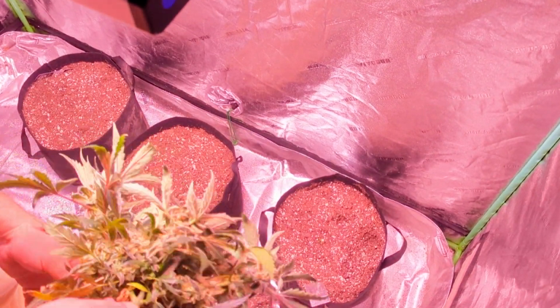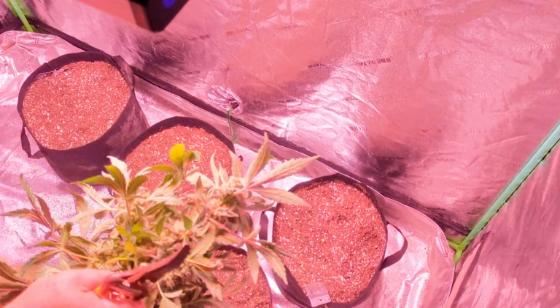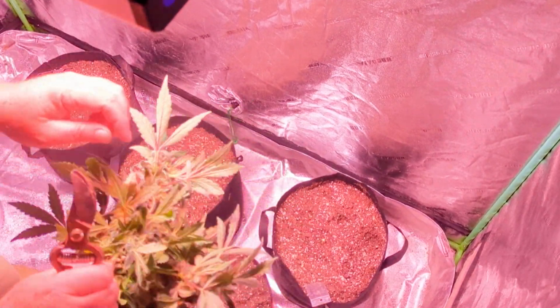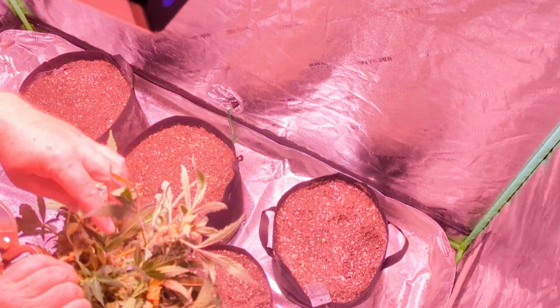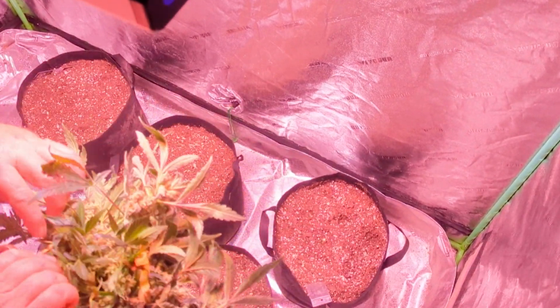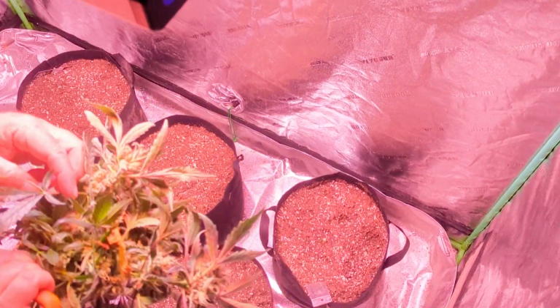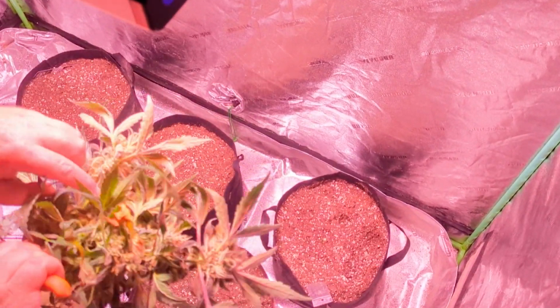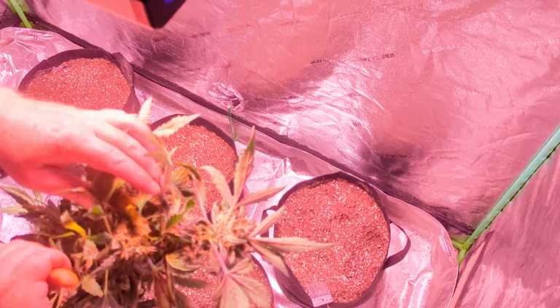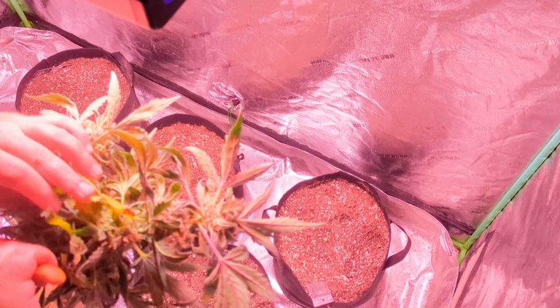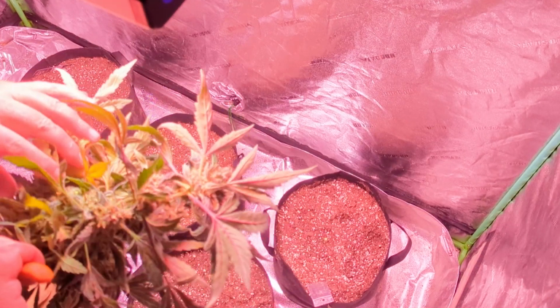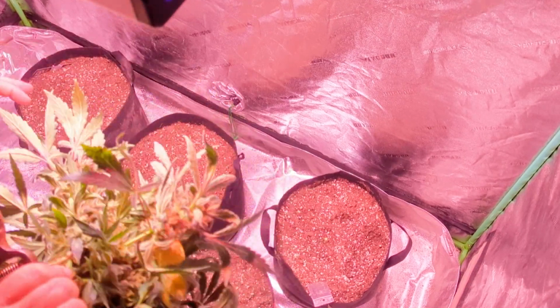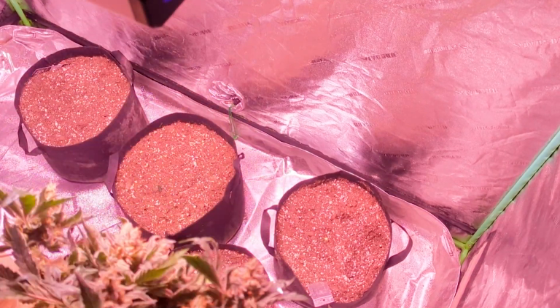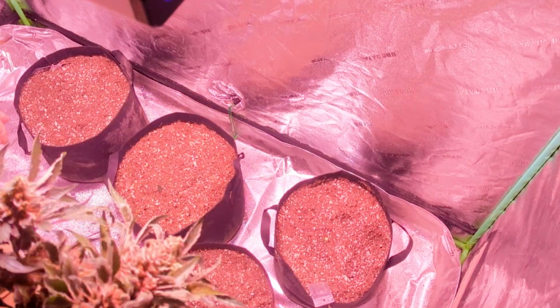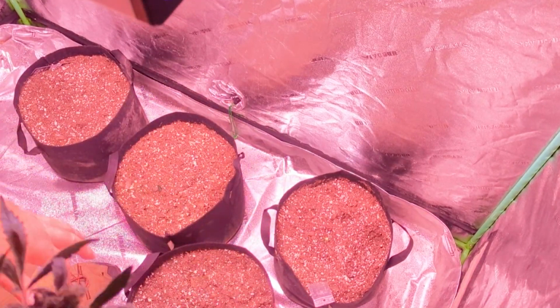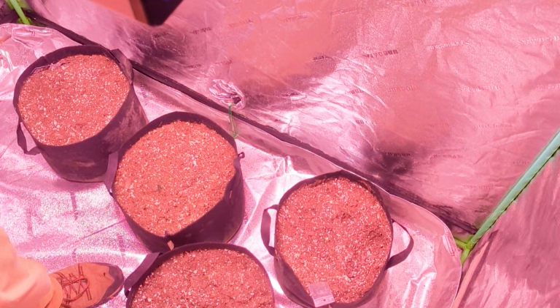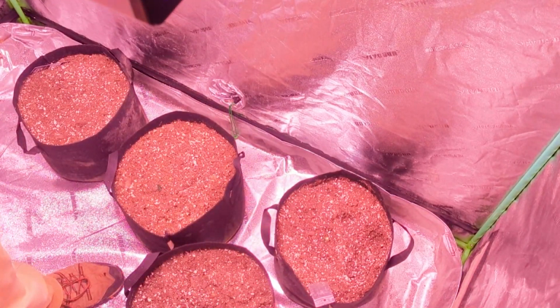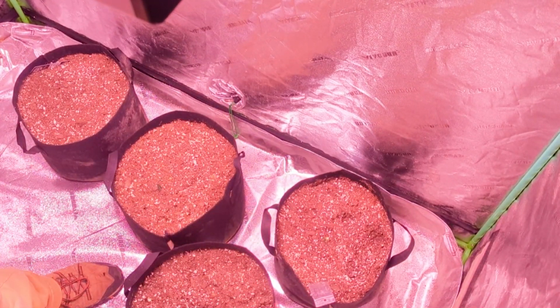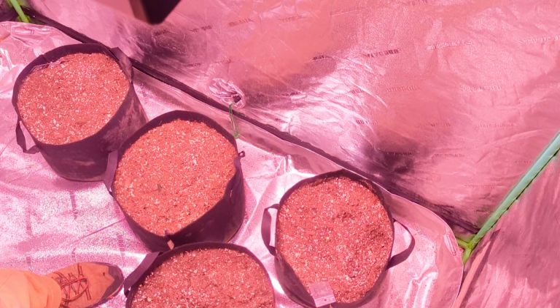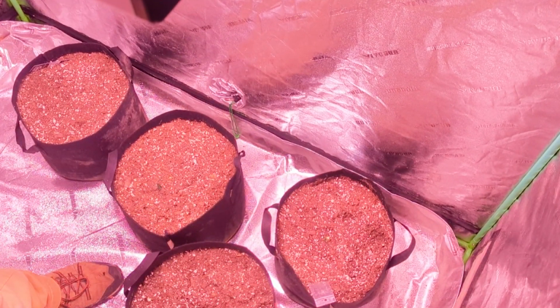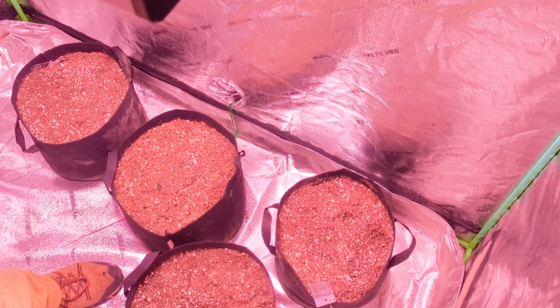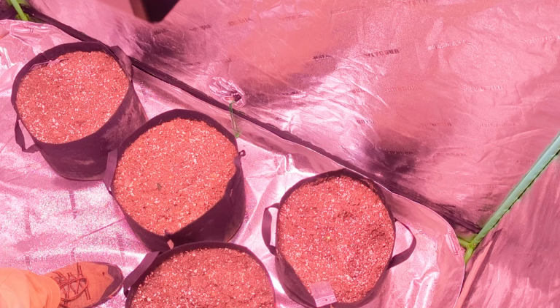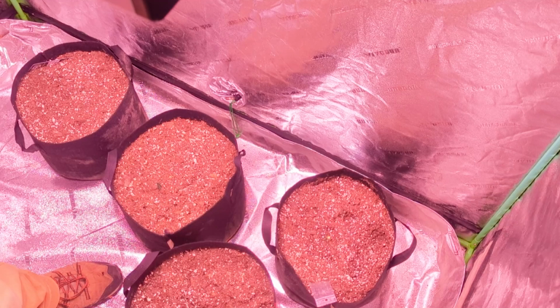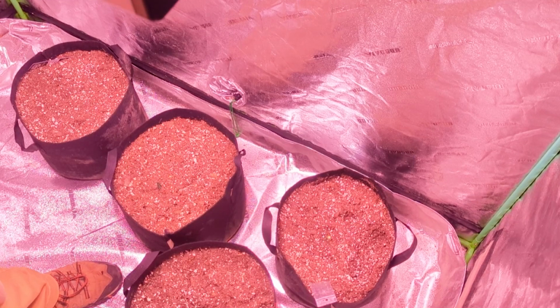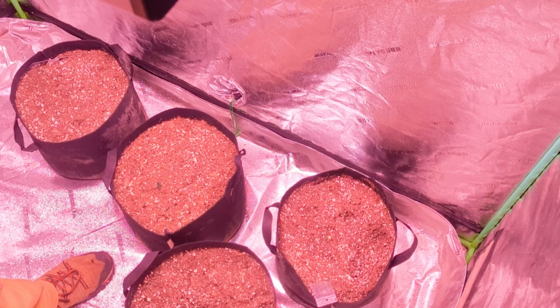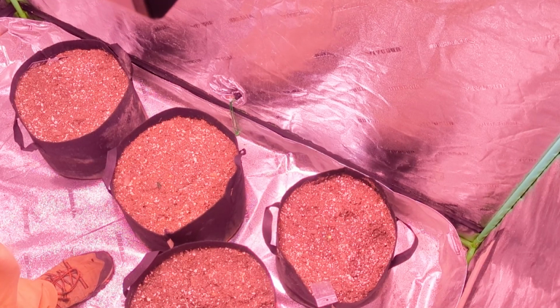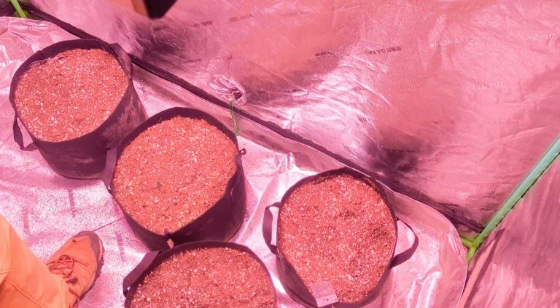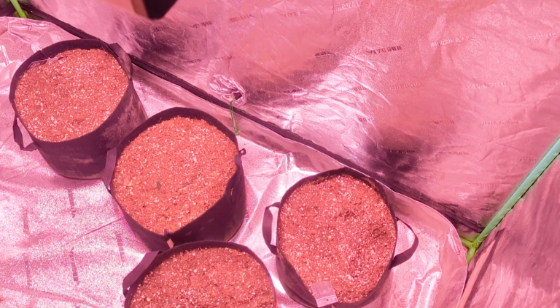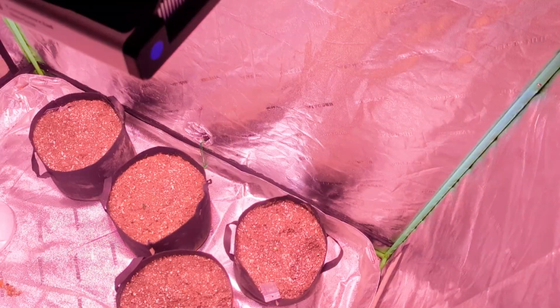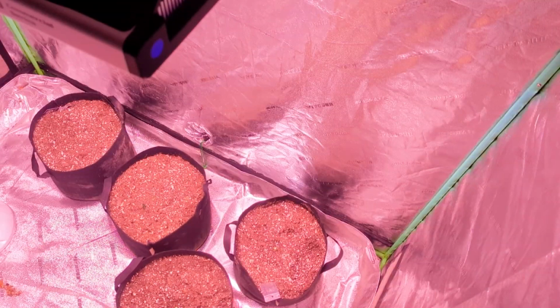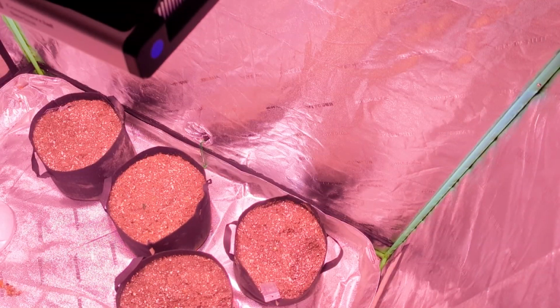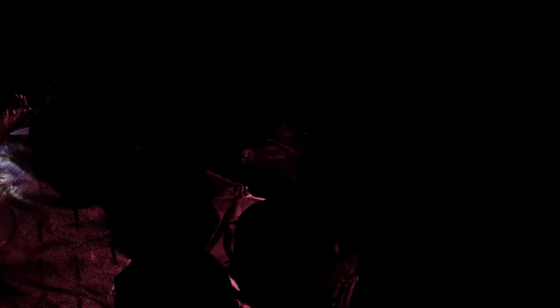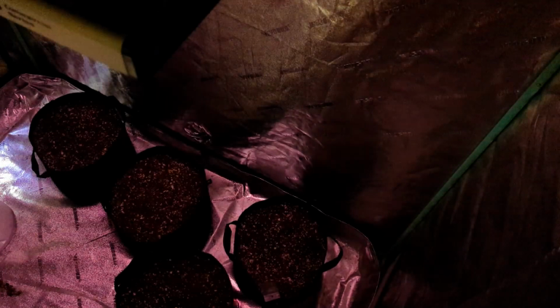We've got the four plants cut now, so we're going to dry them and get their weight. And something new that we're going to do is also test the potency and see how much cannabinoids are on them.